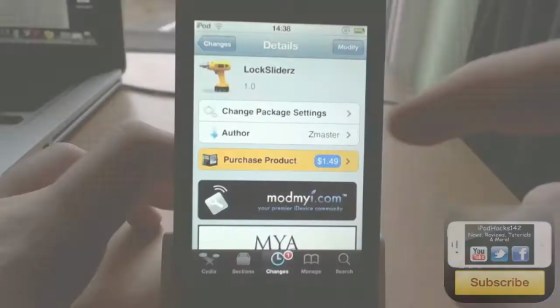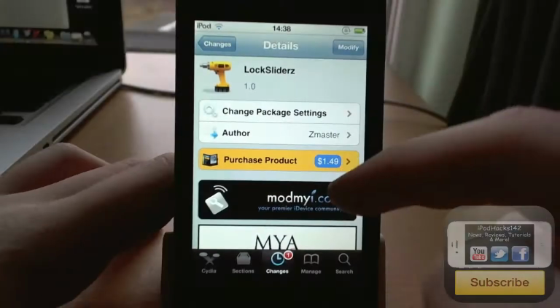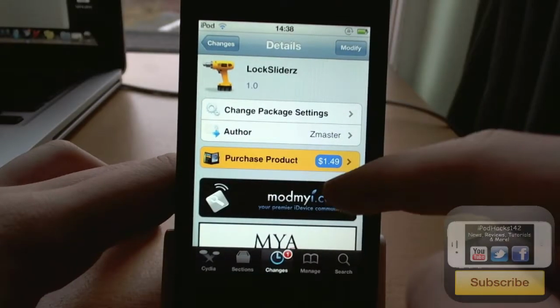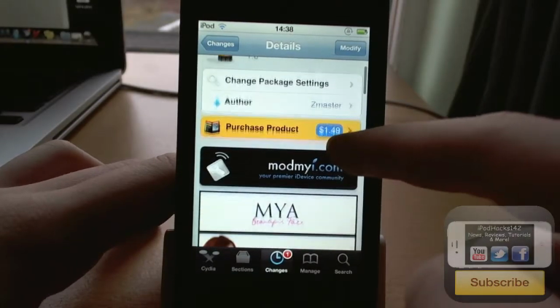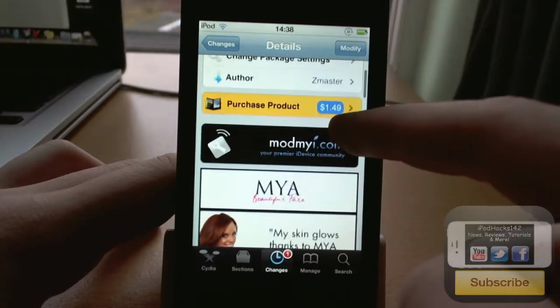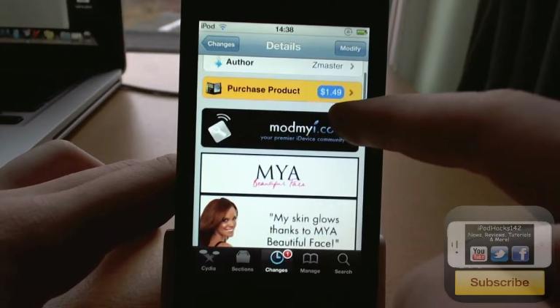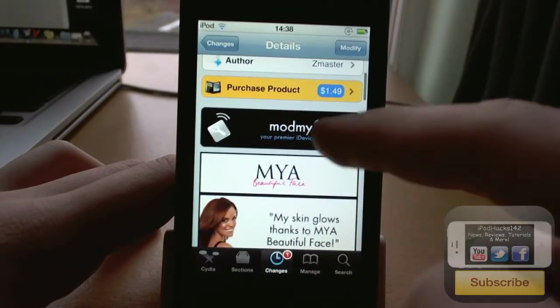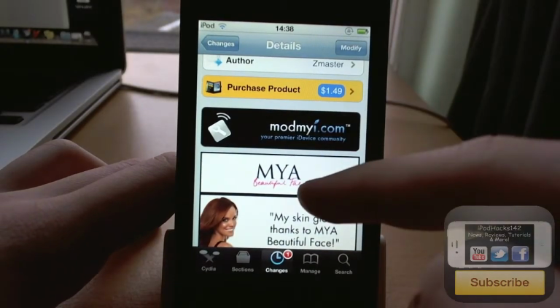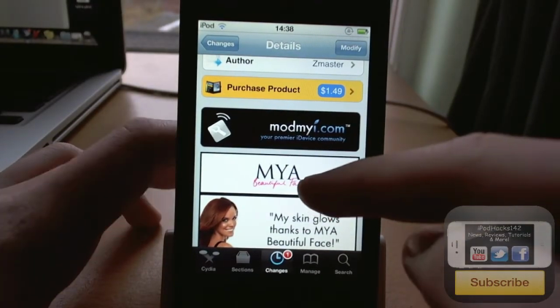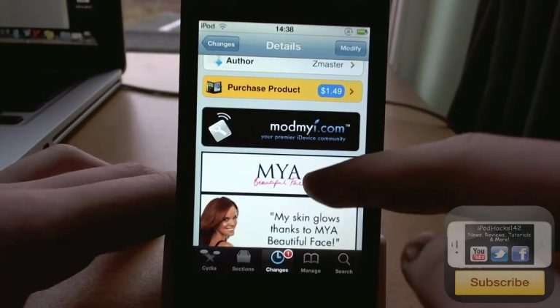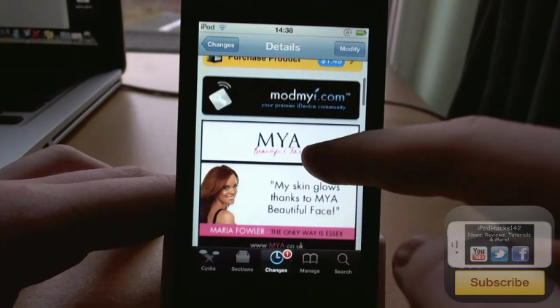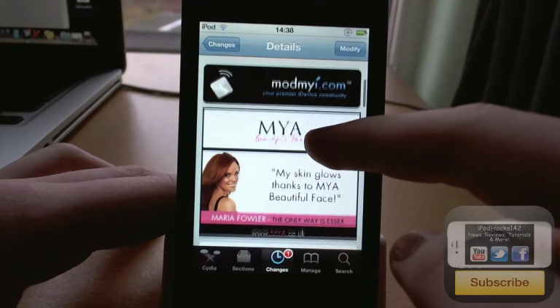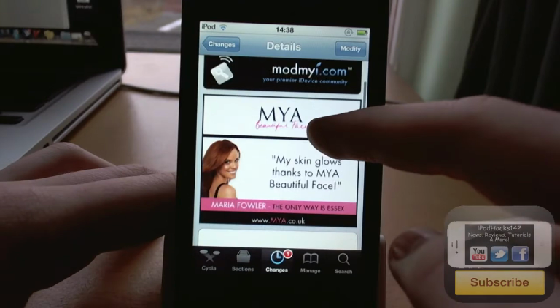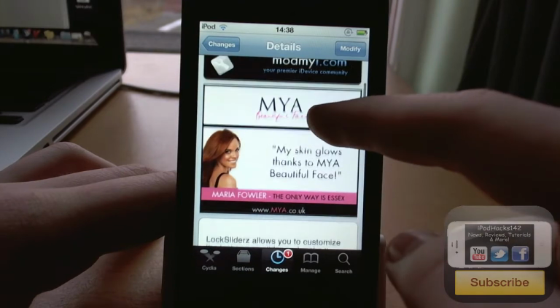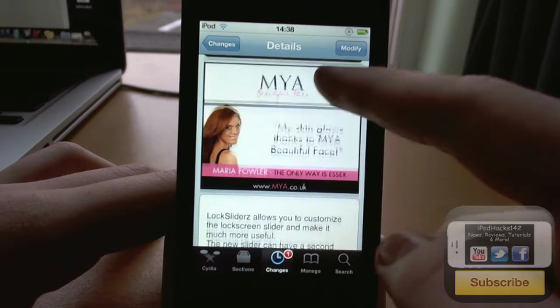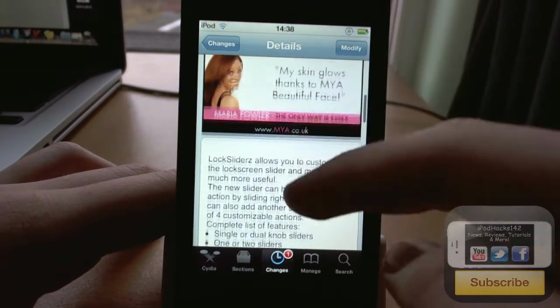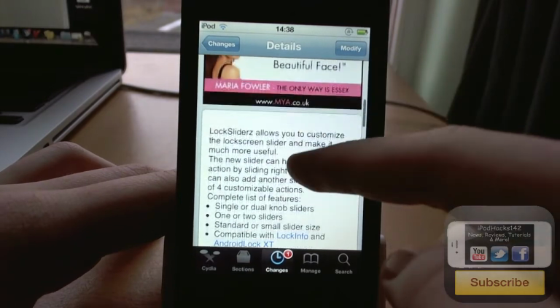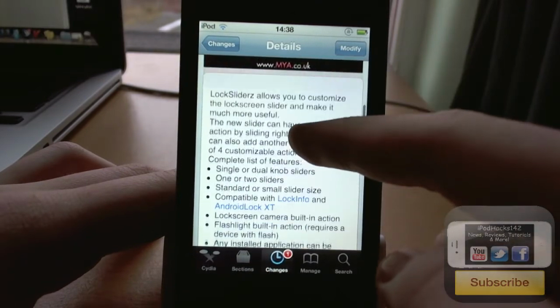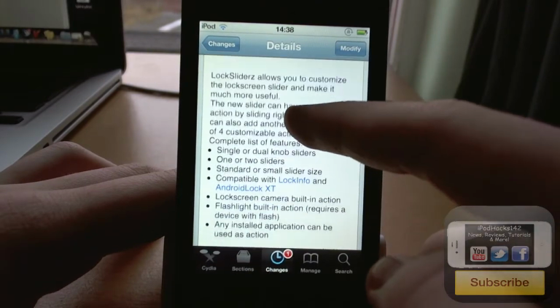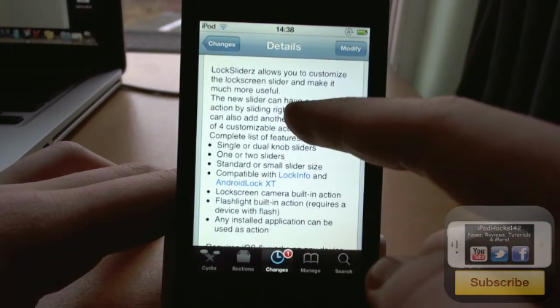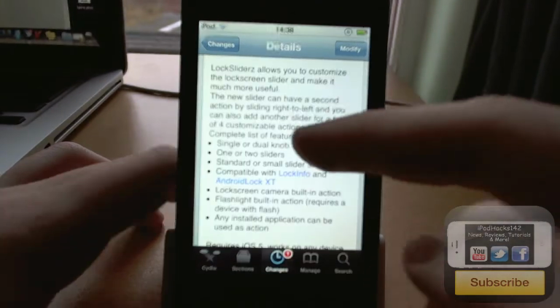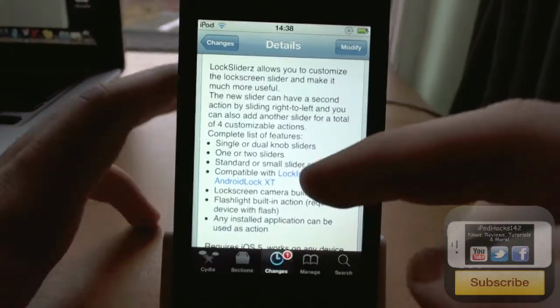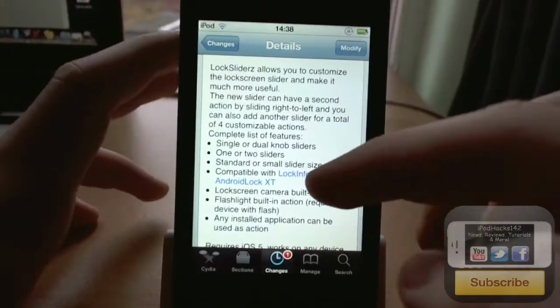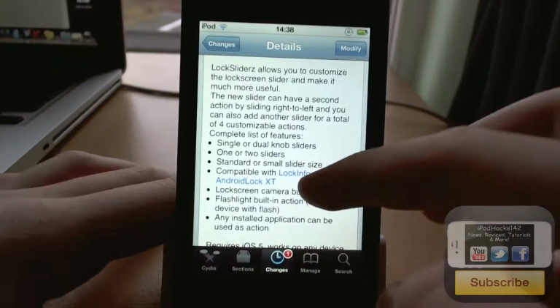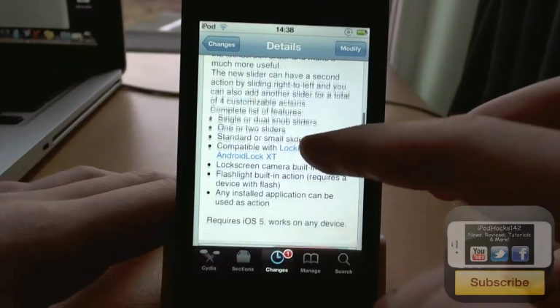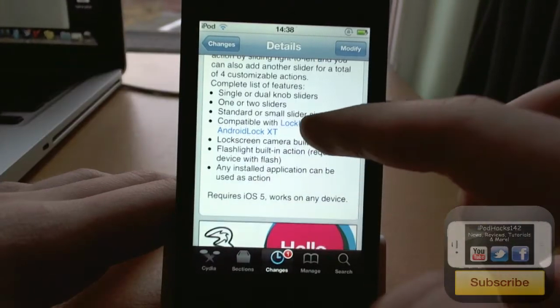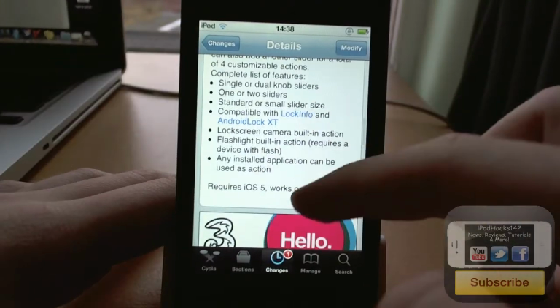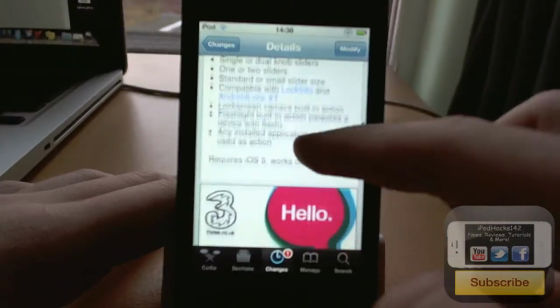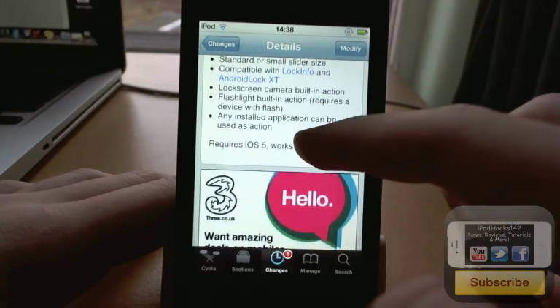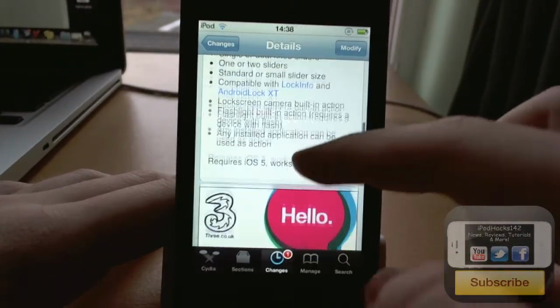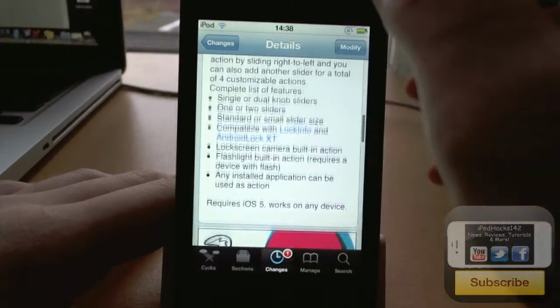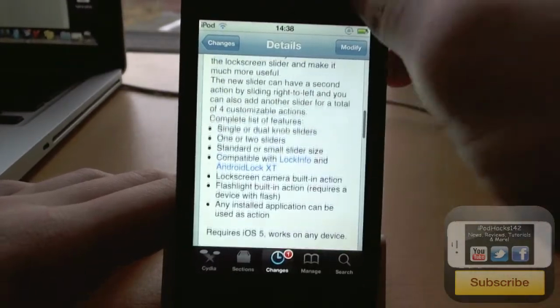Lock Sliders is $1.49 on the Mod My Repo. What it allows you to do is alter your lock sliders on your lock screen.